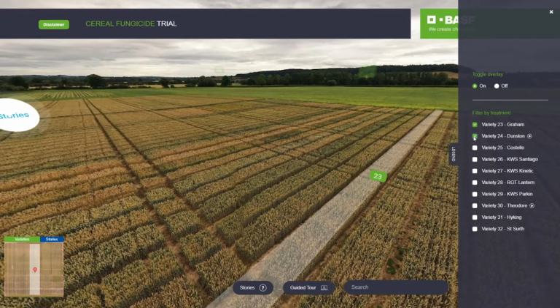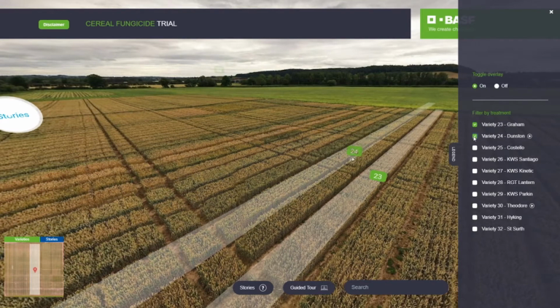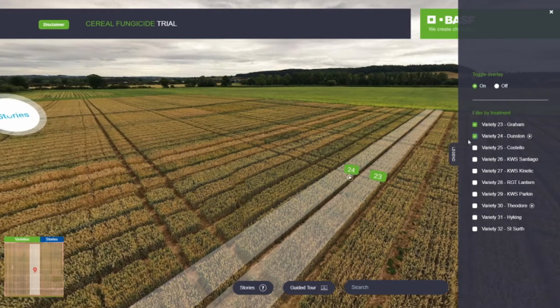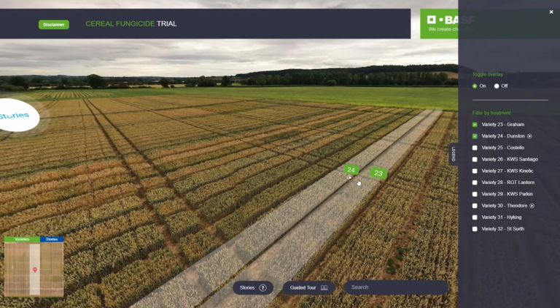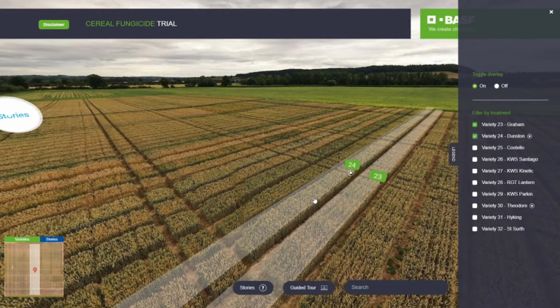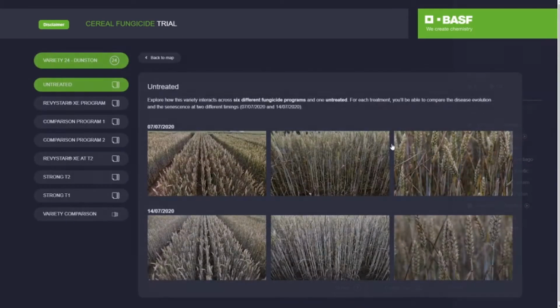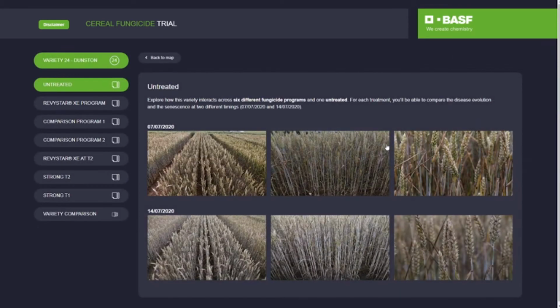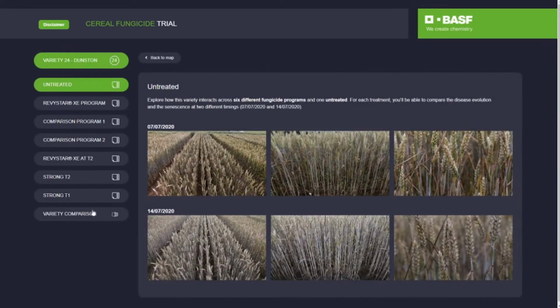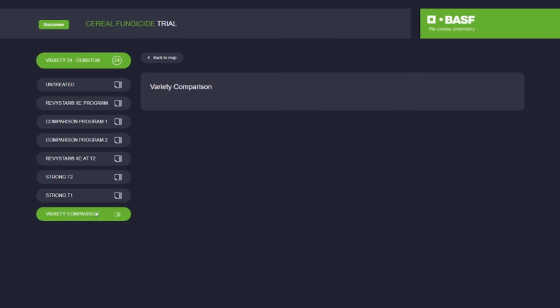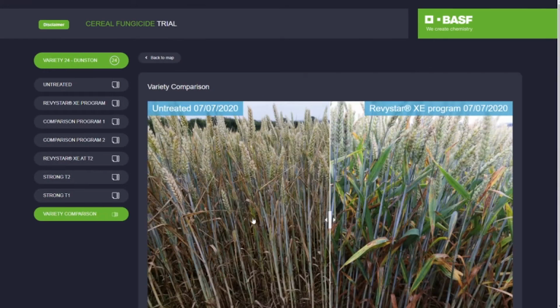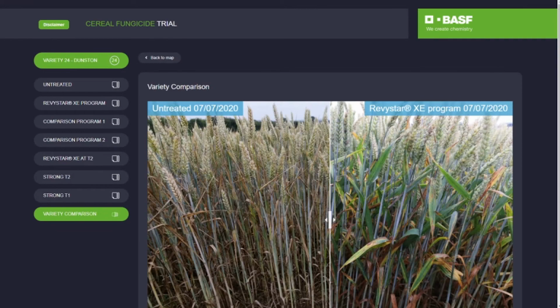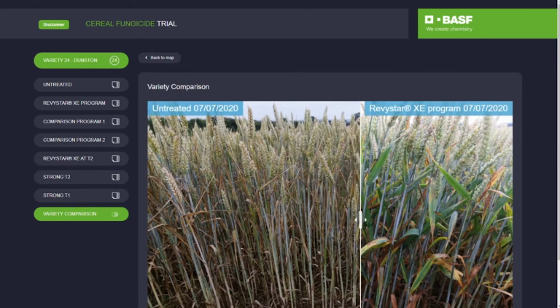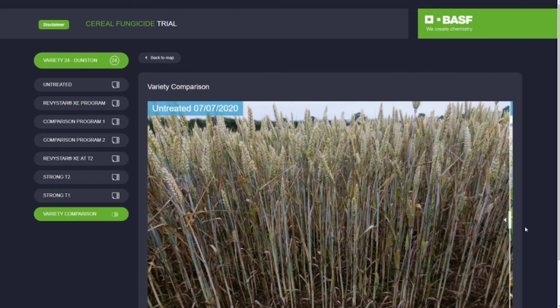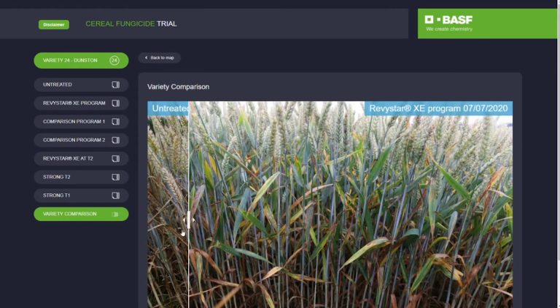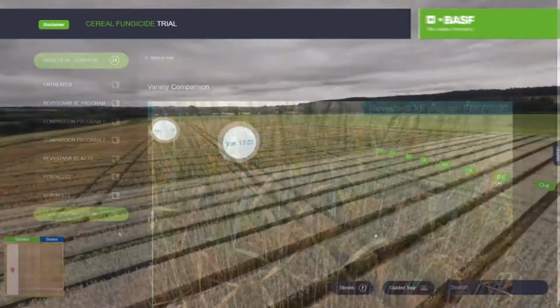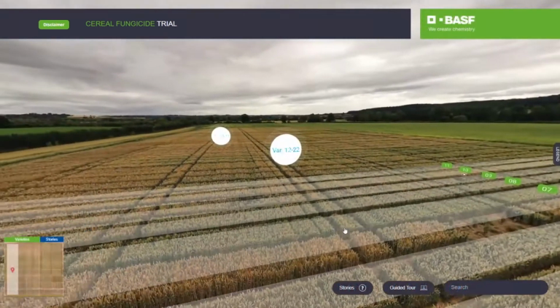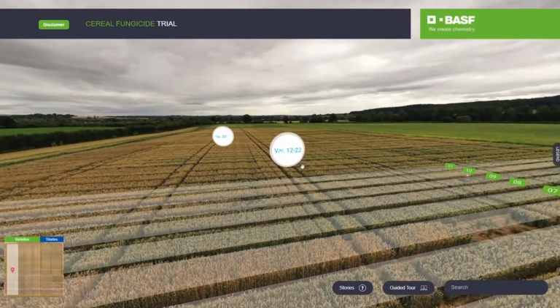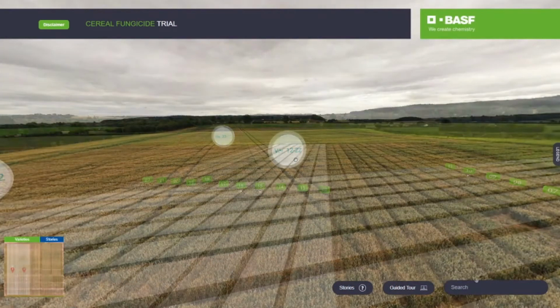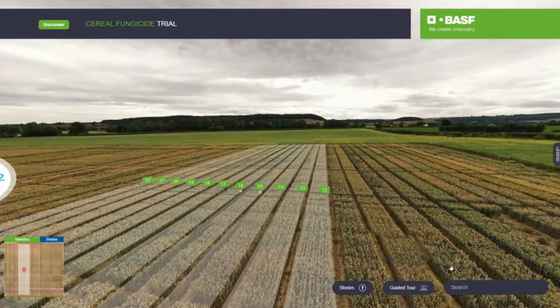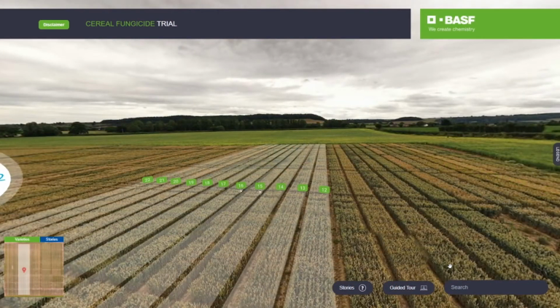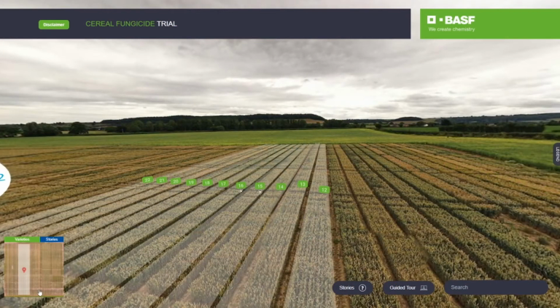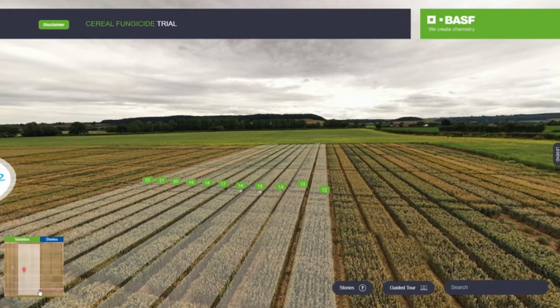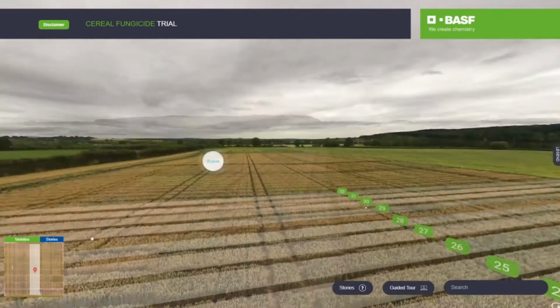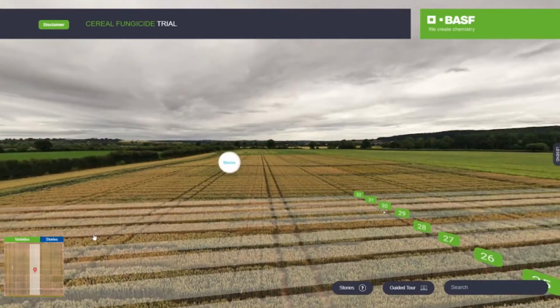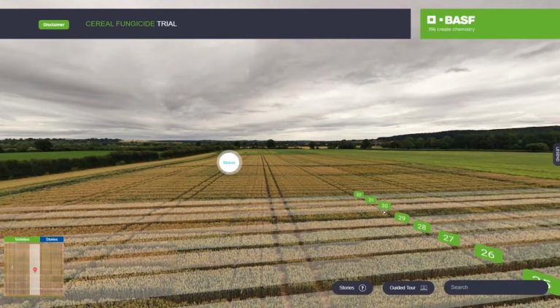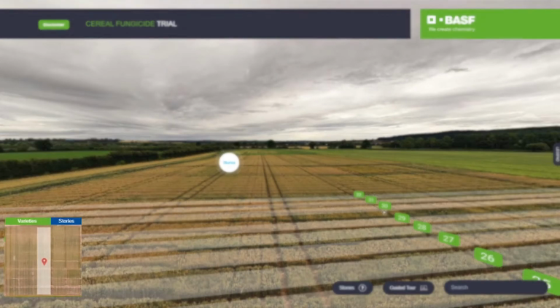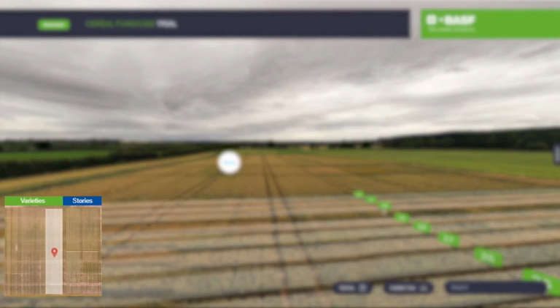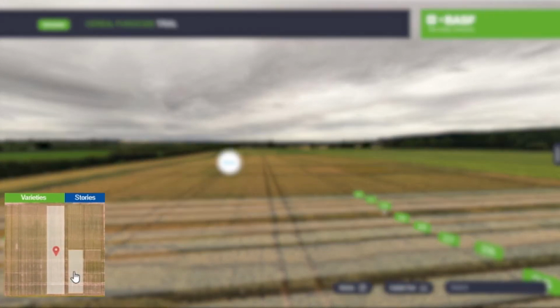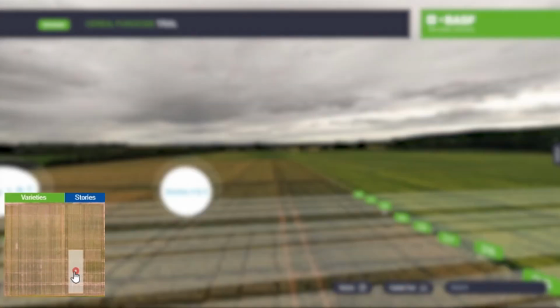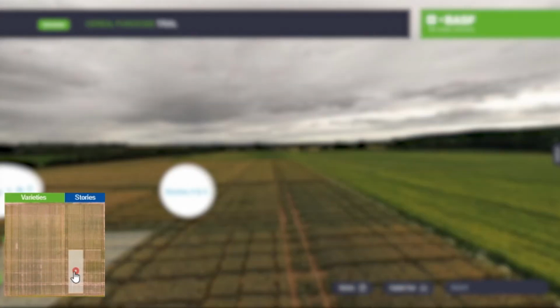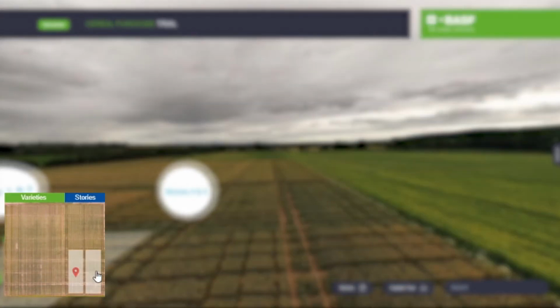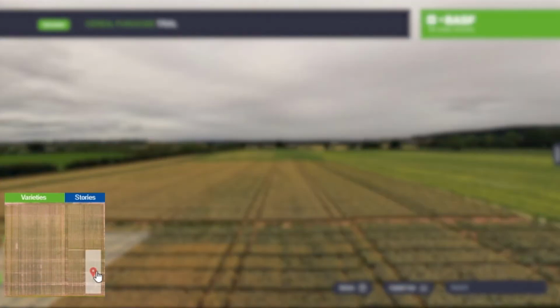Explore how the 32 varieties interact across six different fungicide programs and one untreated. You can then use the intuitive overhead map to easily move around the site, and there is always a supporting mini map available for quick navigation.